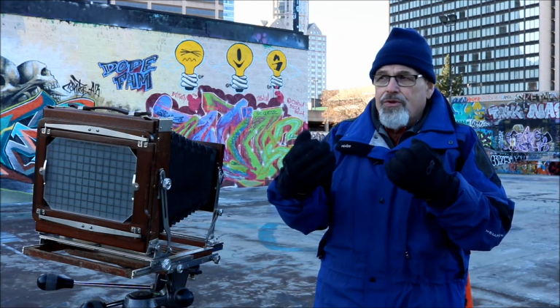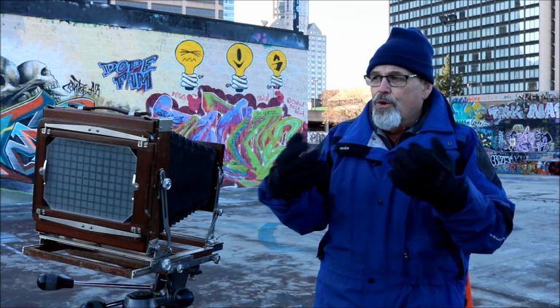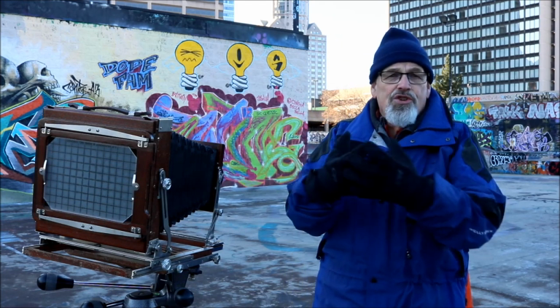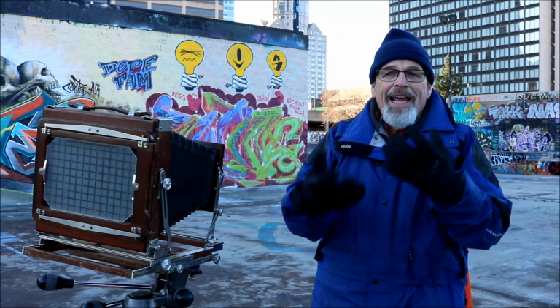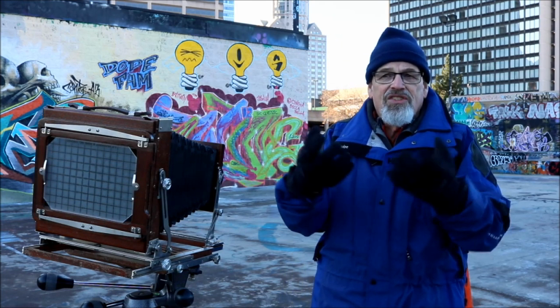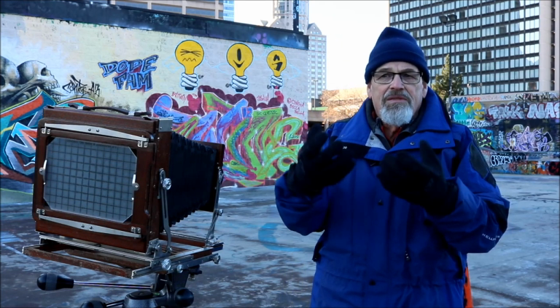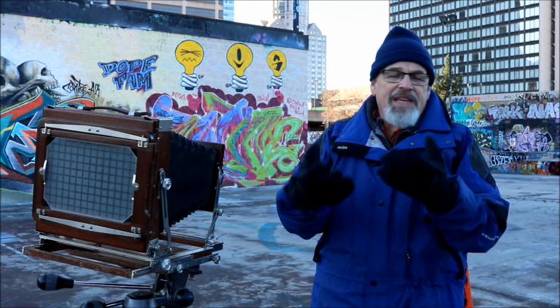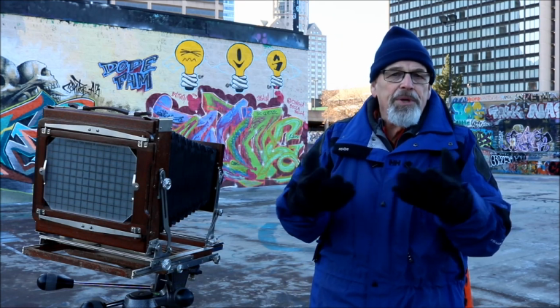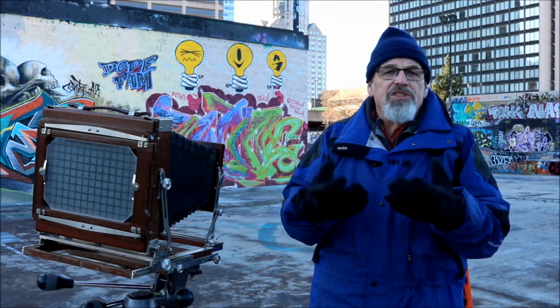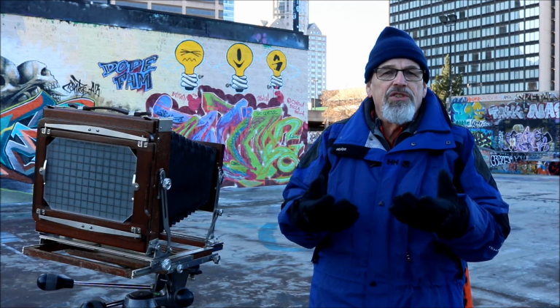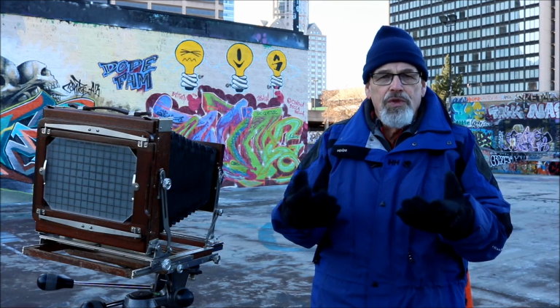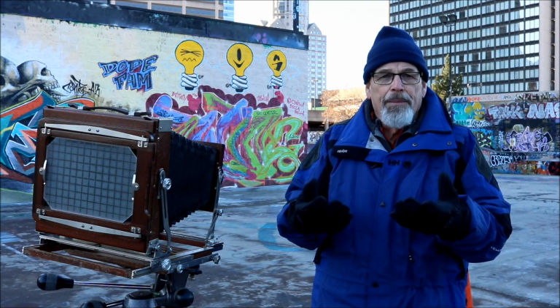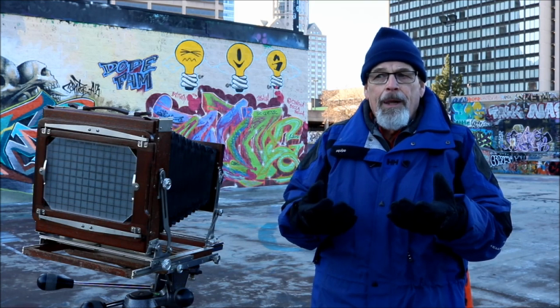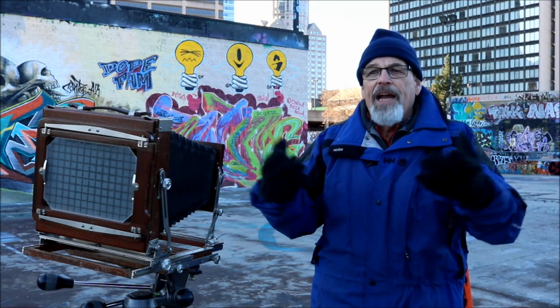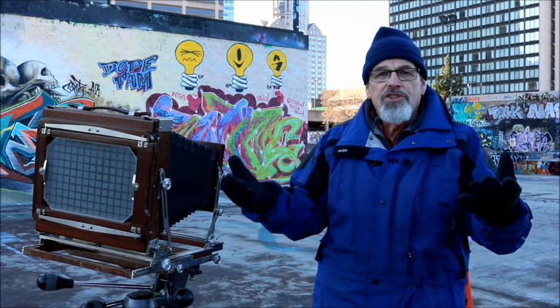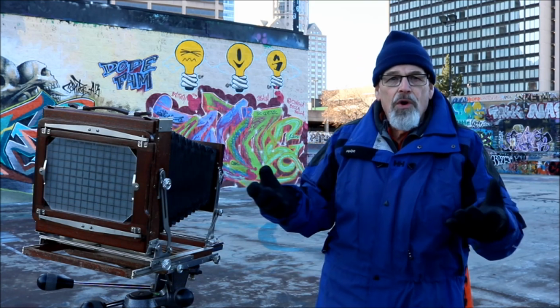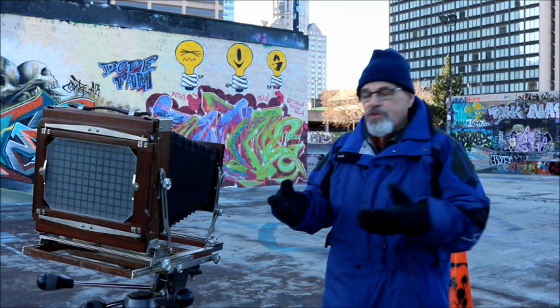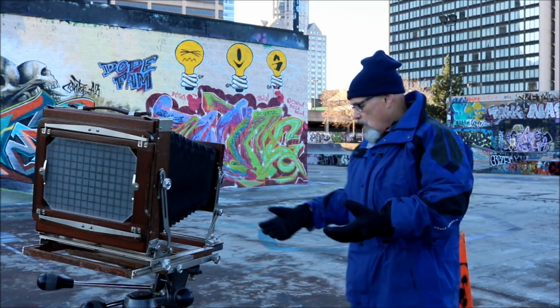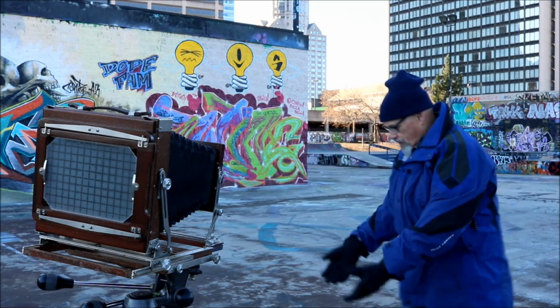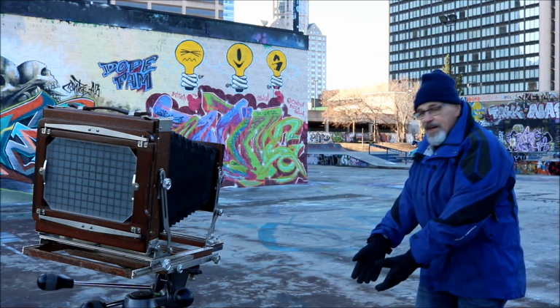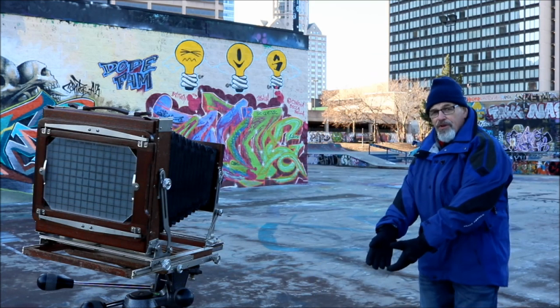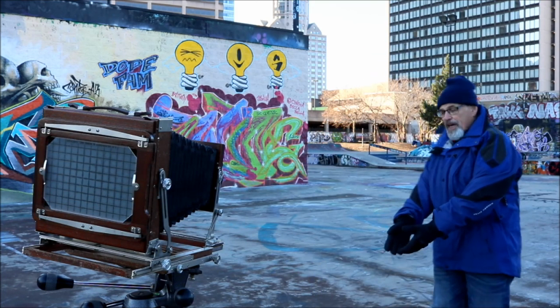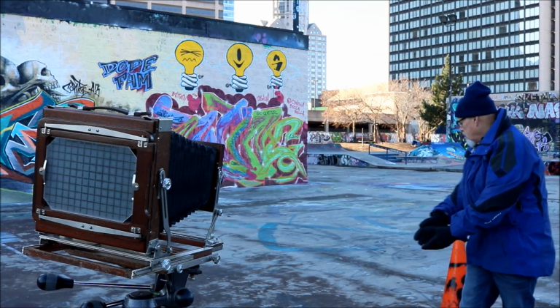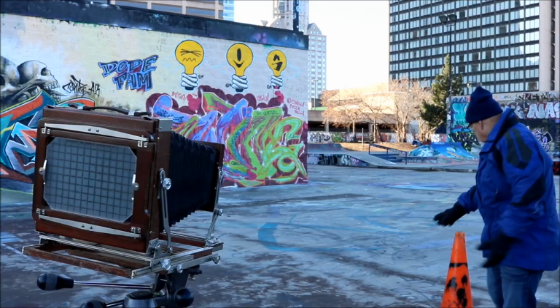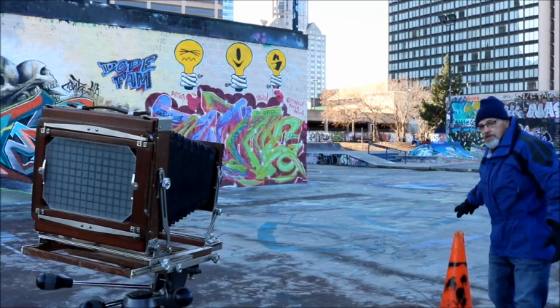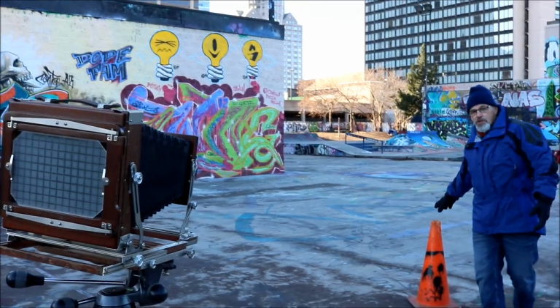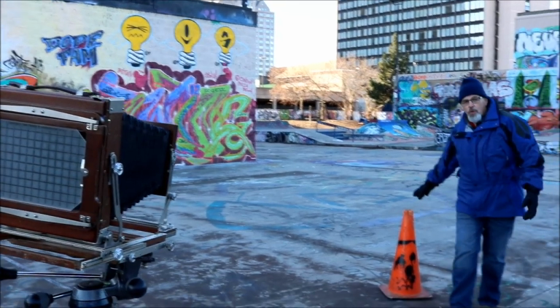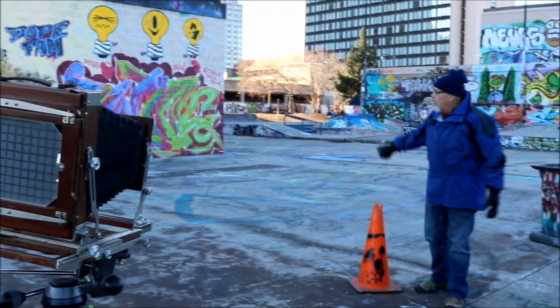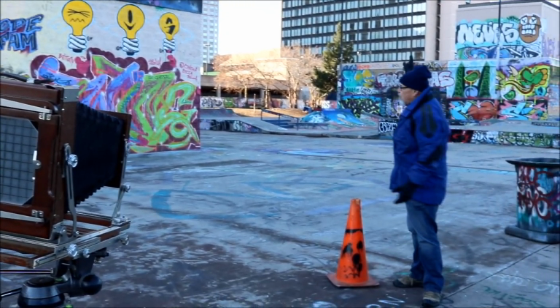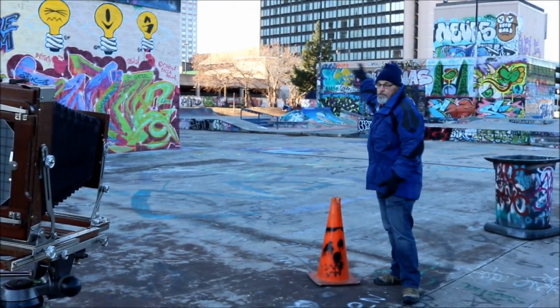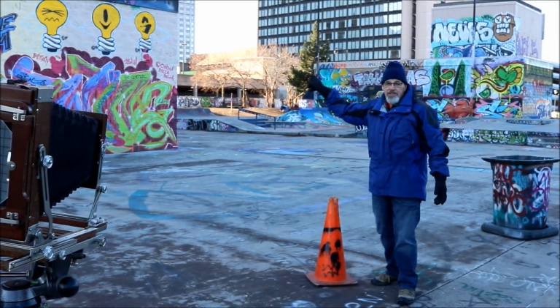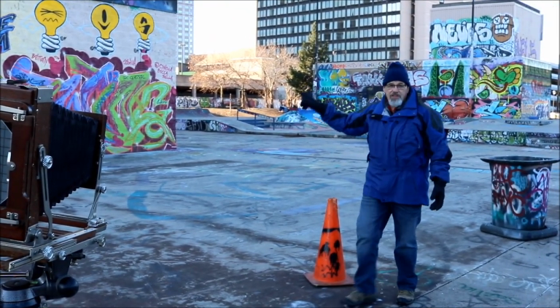You can intertwine these features of the view camera and get sharp focus from right here in front of the camera all the way to the building in the distance.